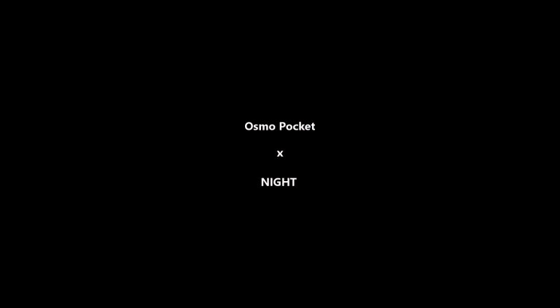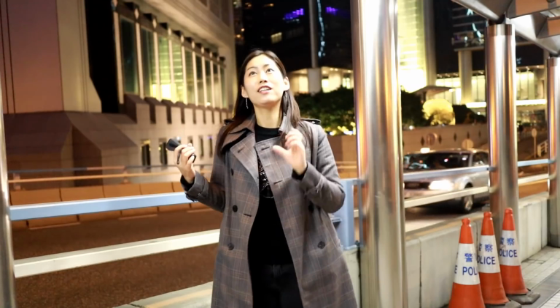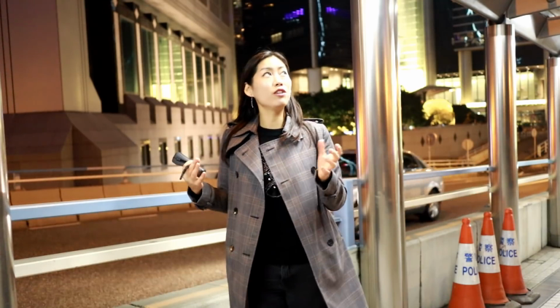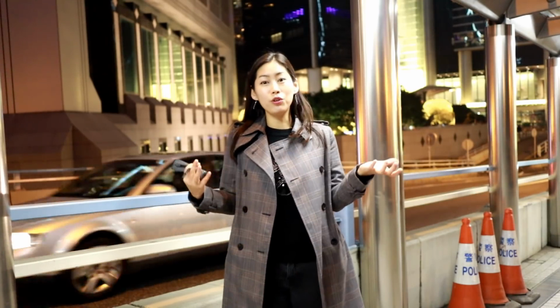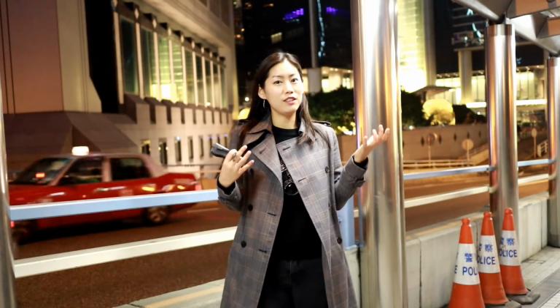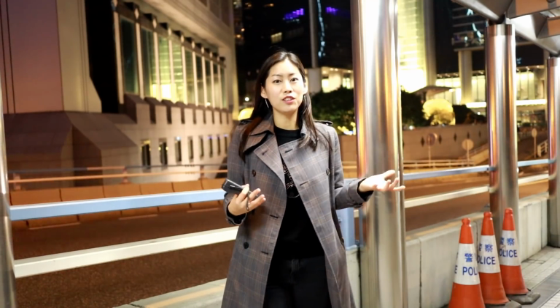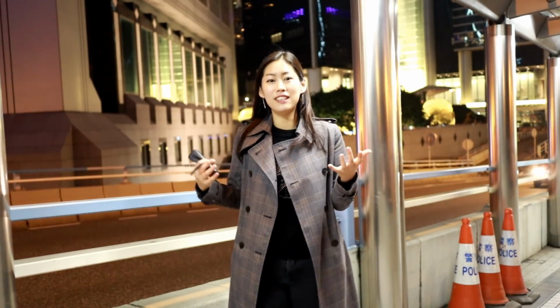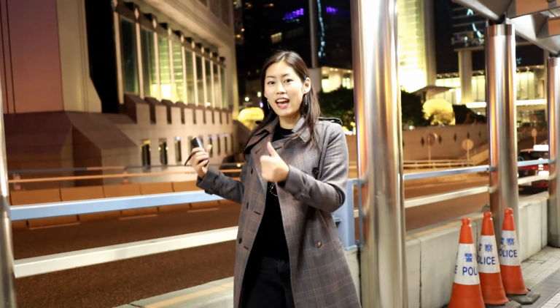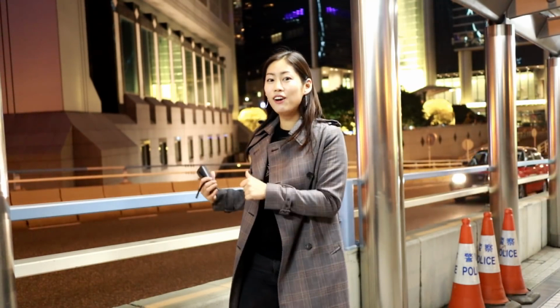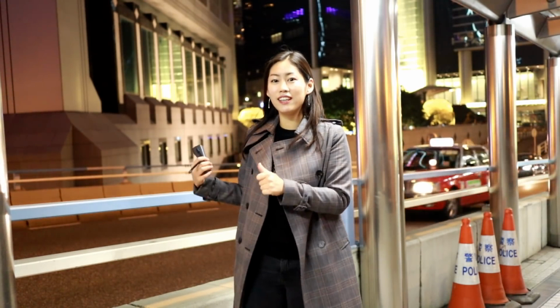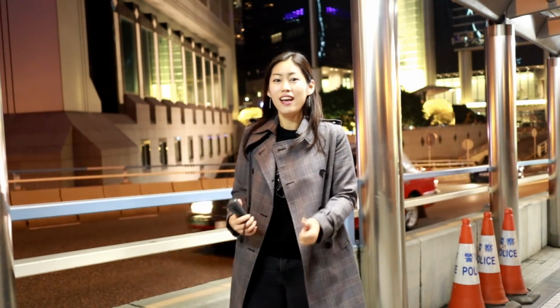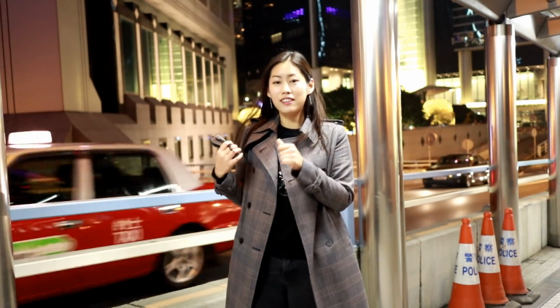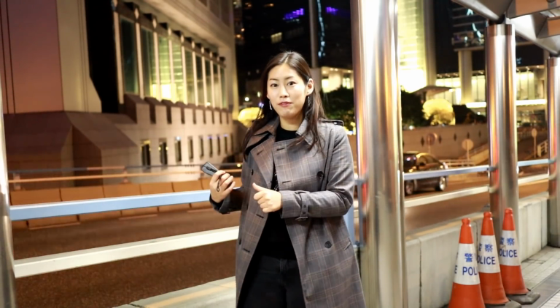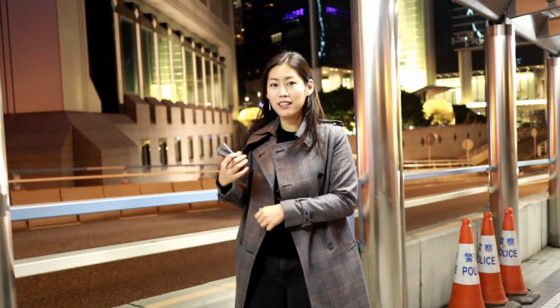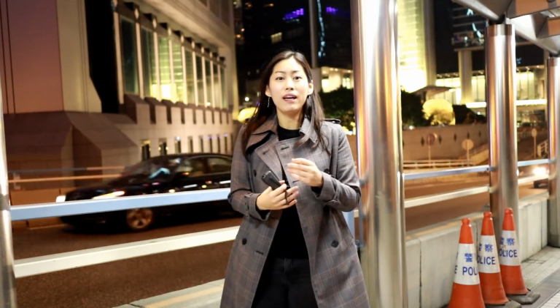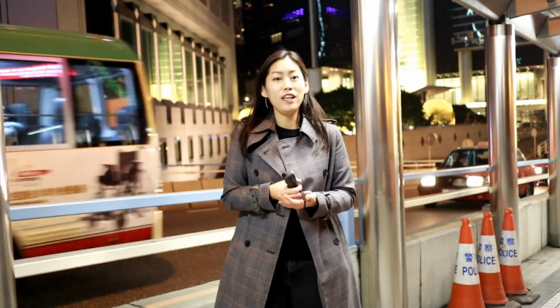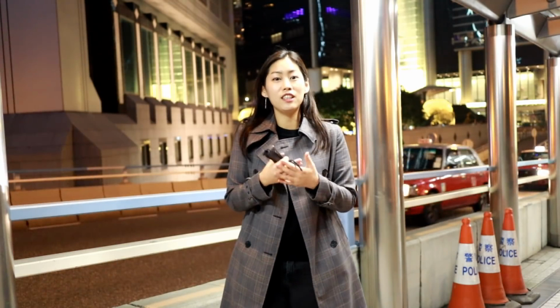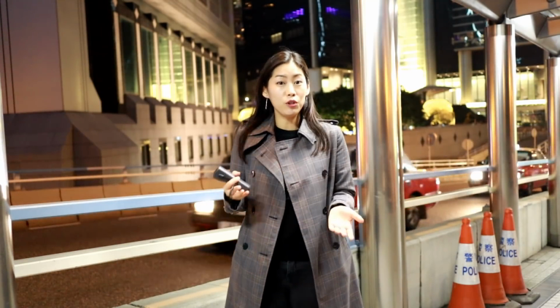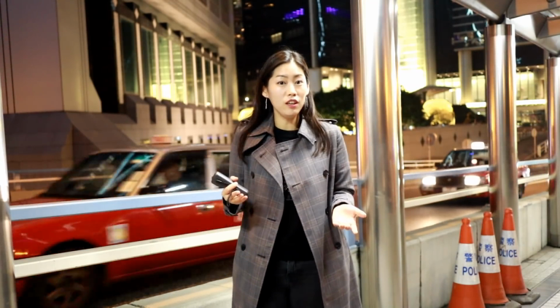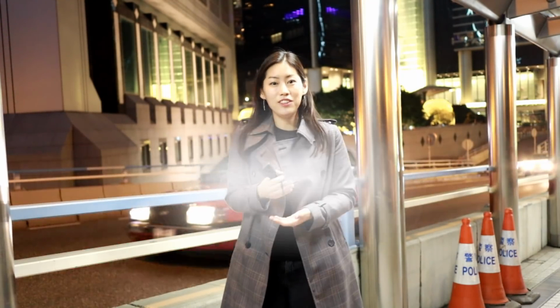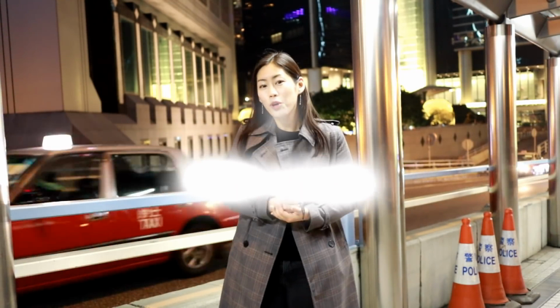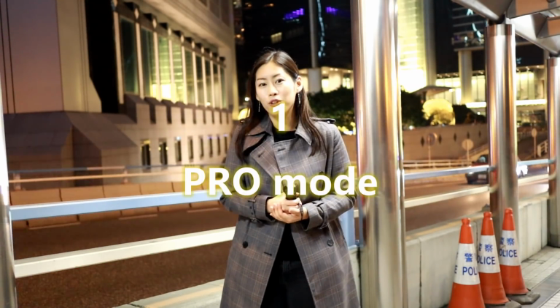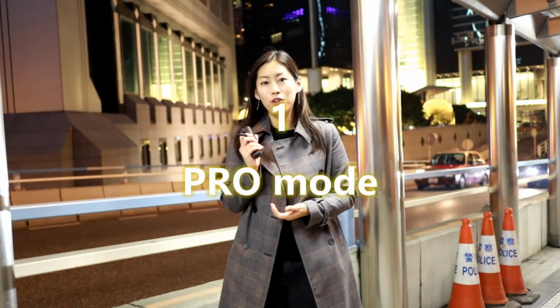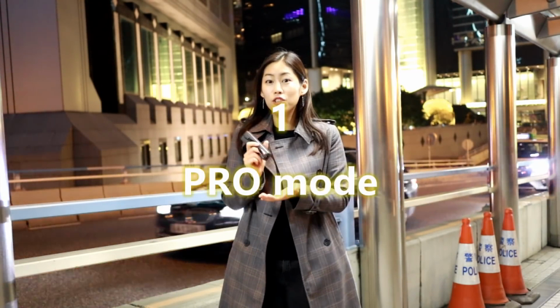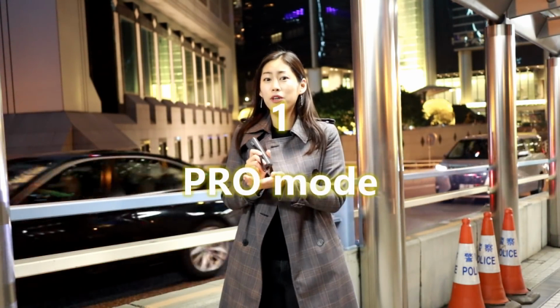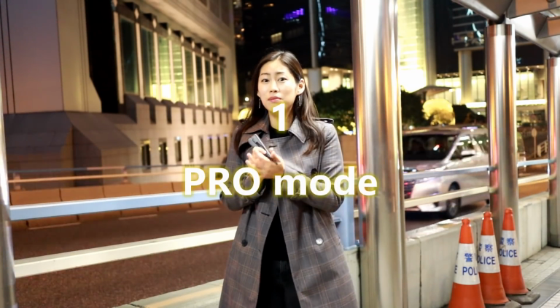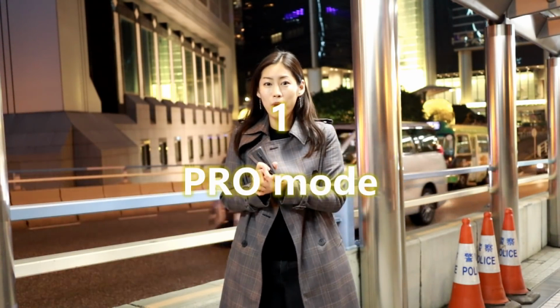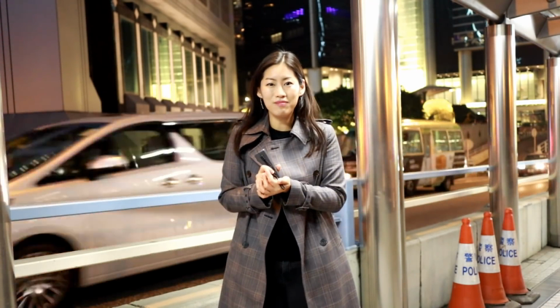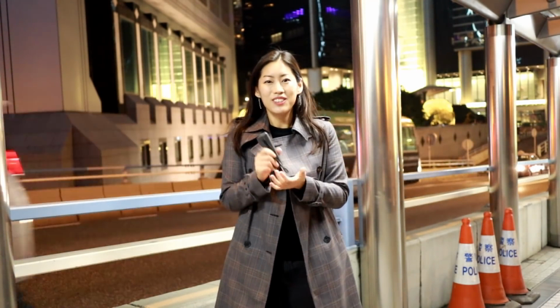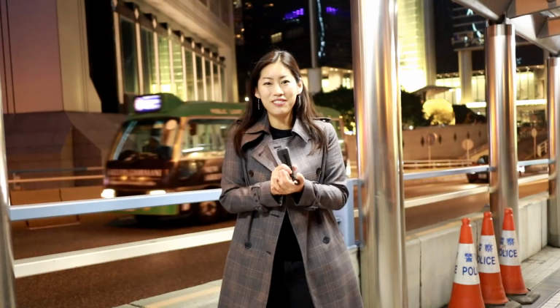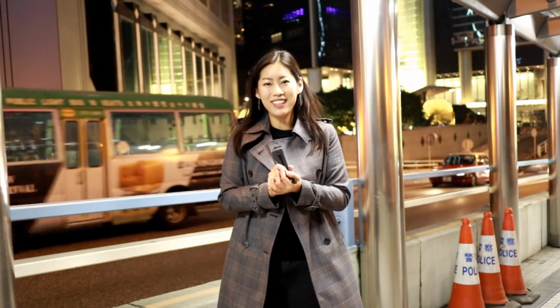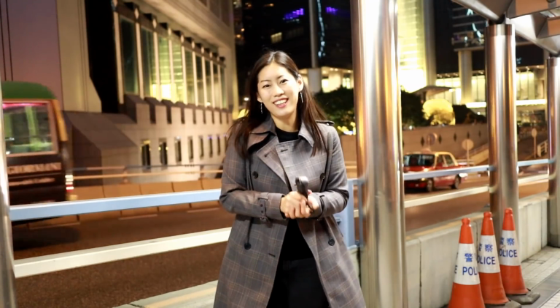I actually want to show you guys first on exactly how I can get the same effect by changing the exposure in the pro mode of Osmo Pocket's MIMO app. So let's find out together.